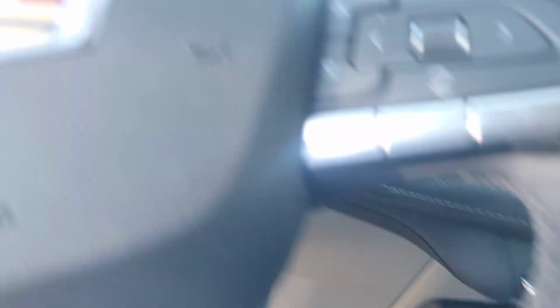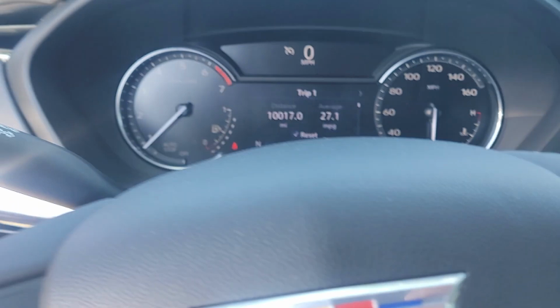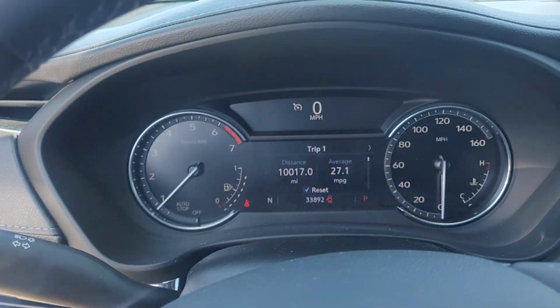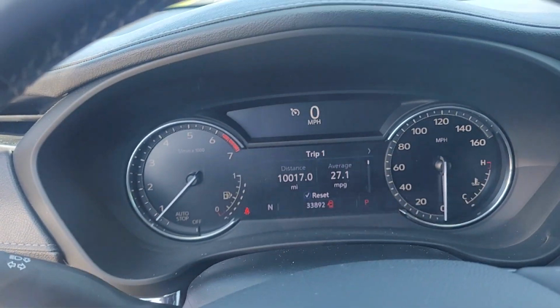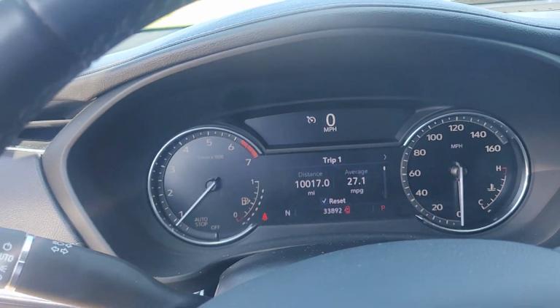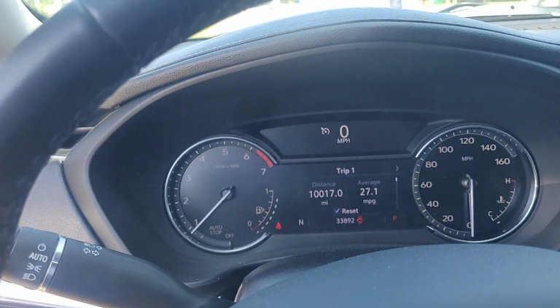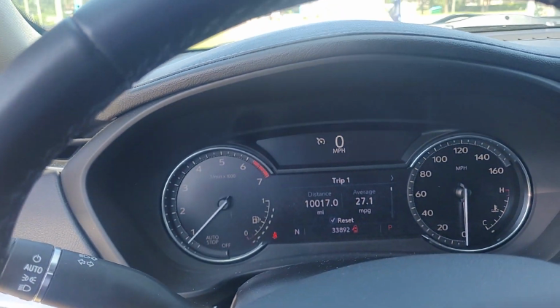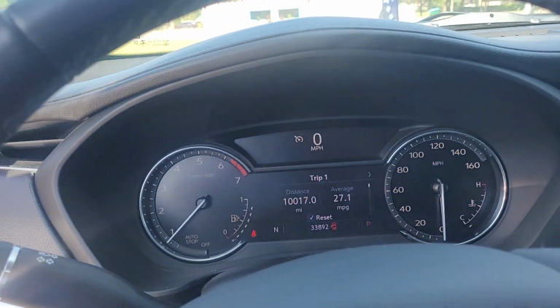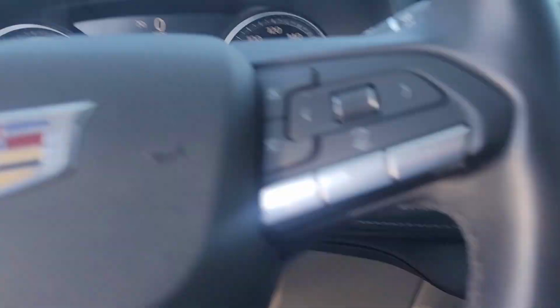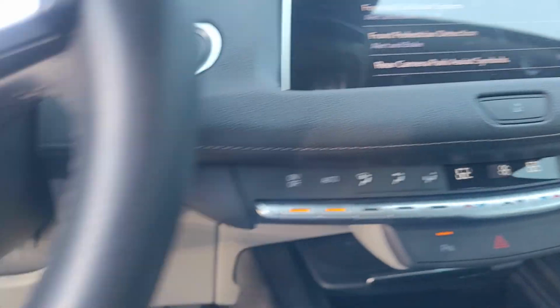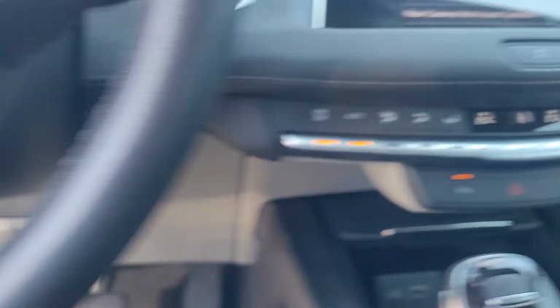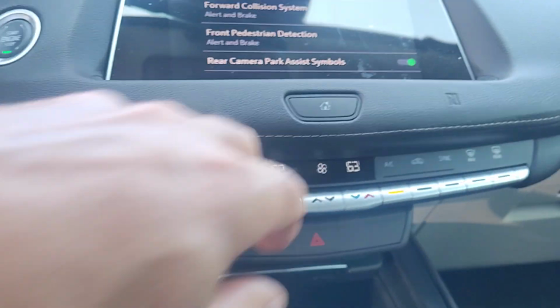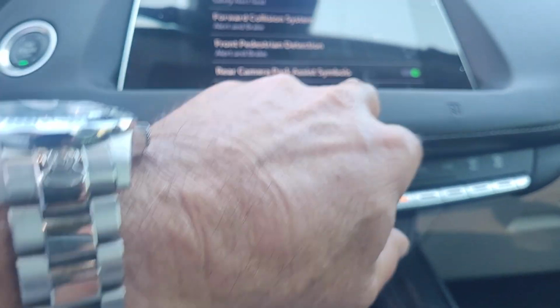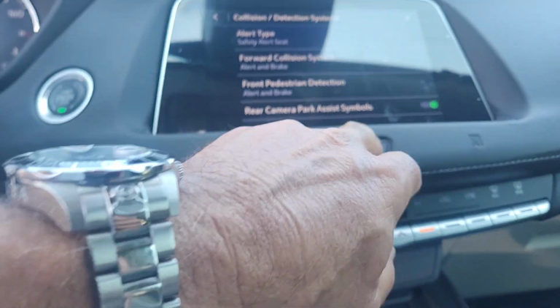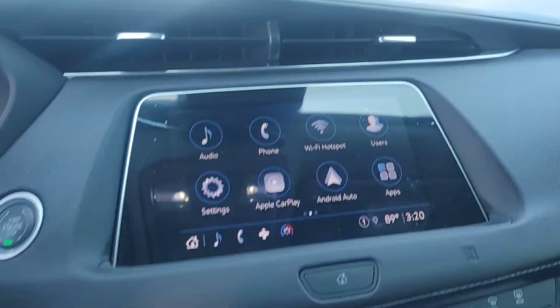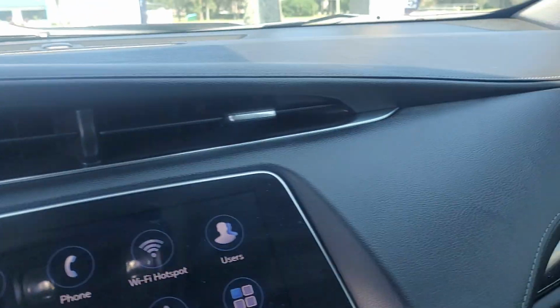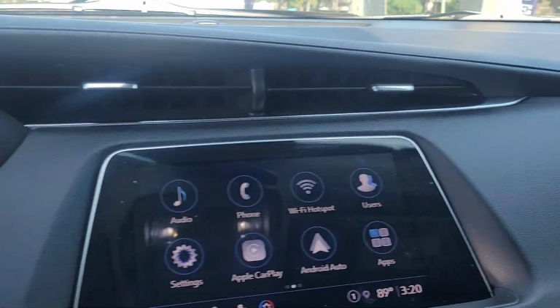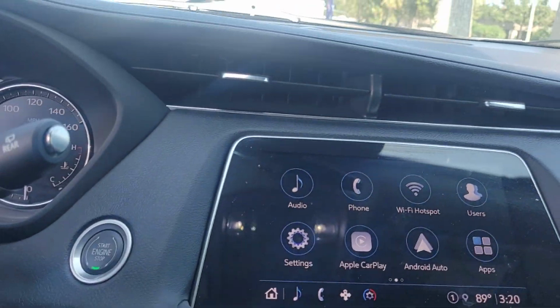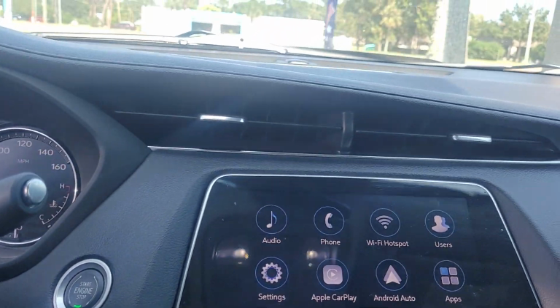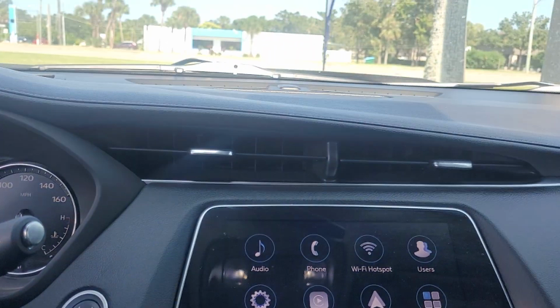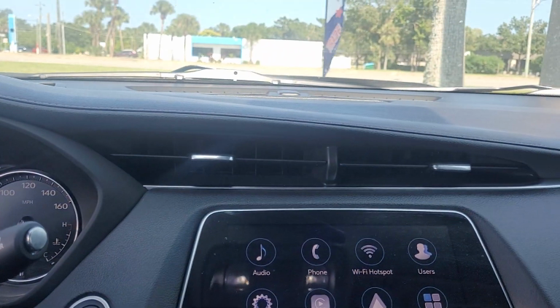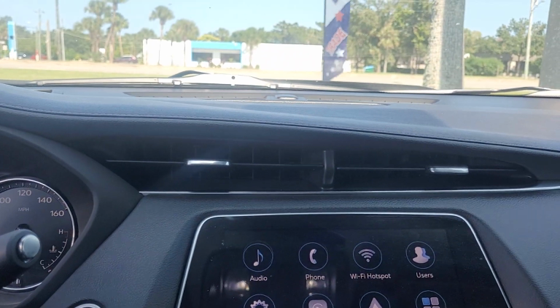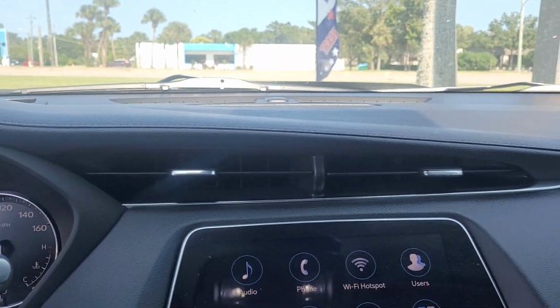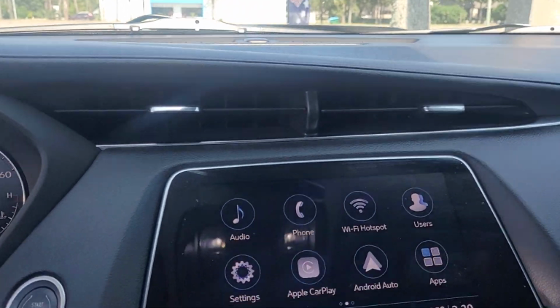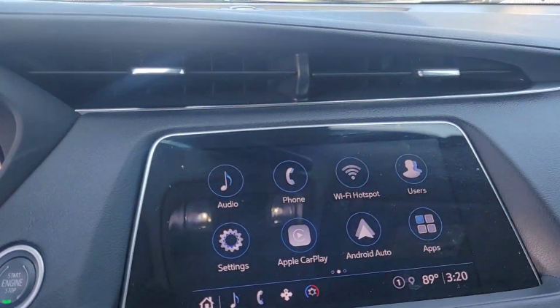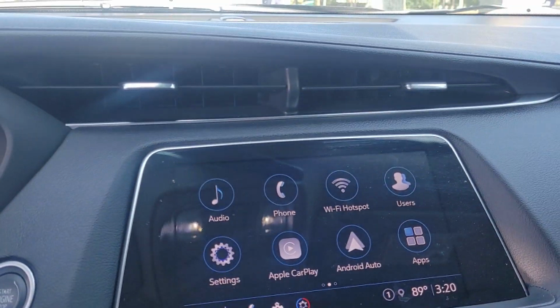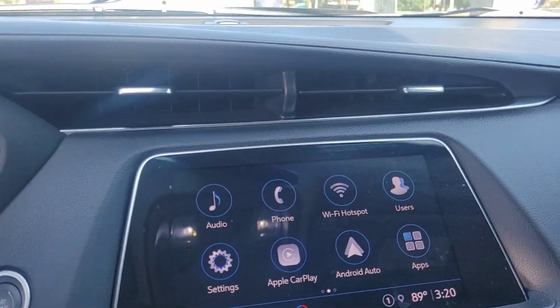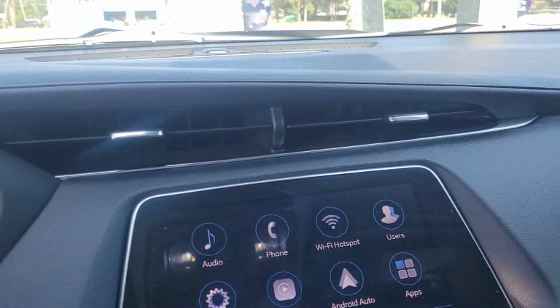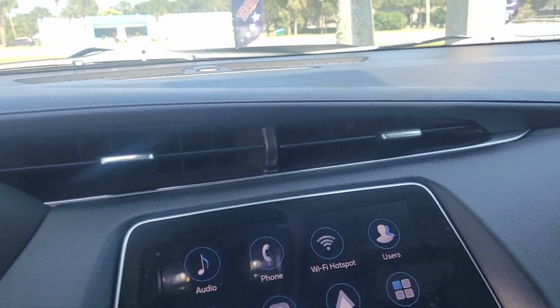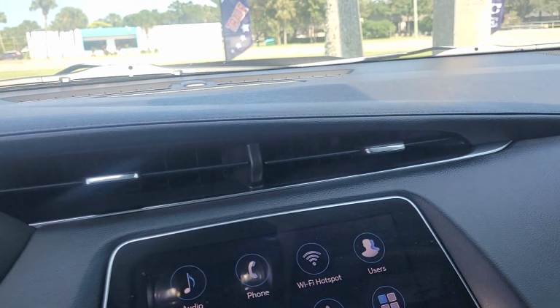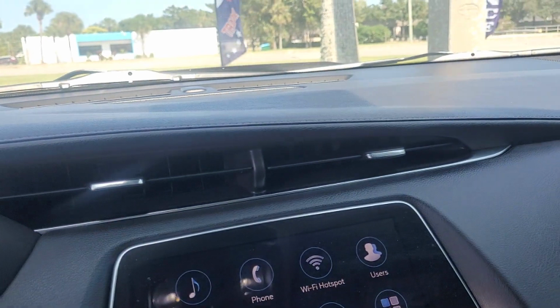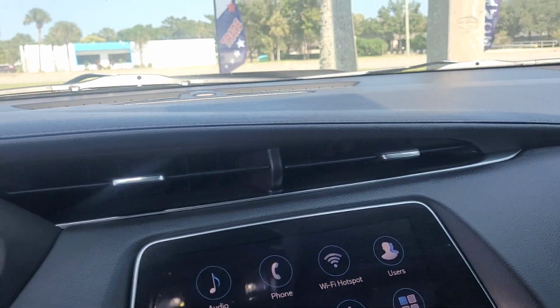The vehicle has just under 34,000 miles. It also has Apple CarPlay, Android Auto, and can be used as a Wi-Fi hotspot with a subscription.